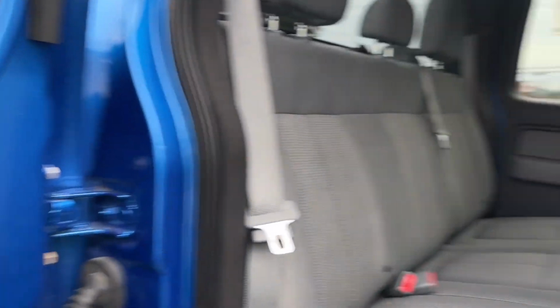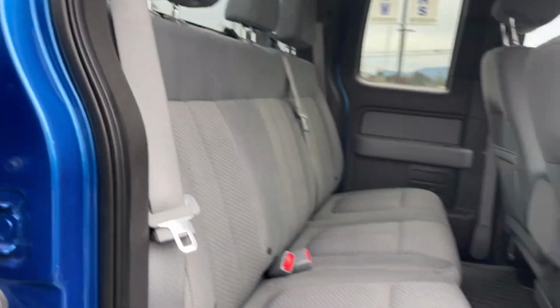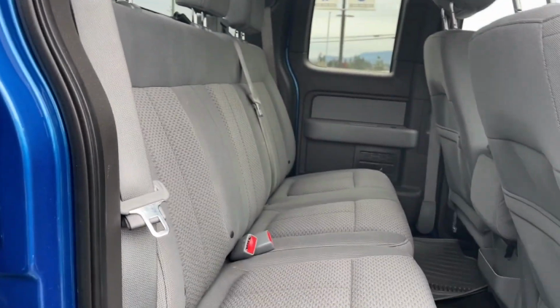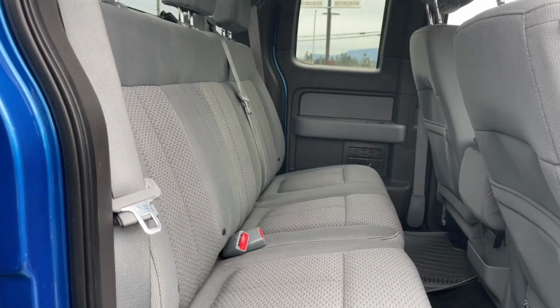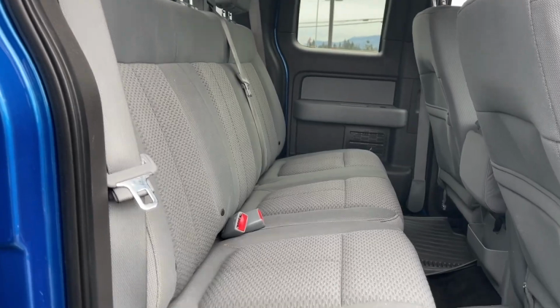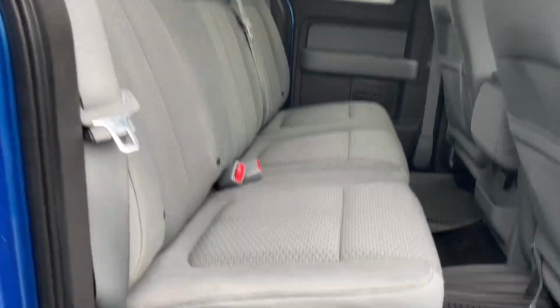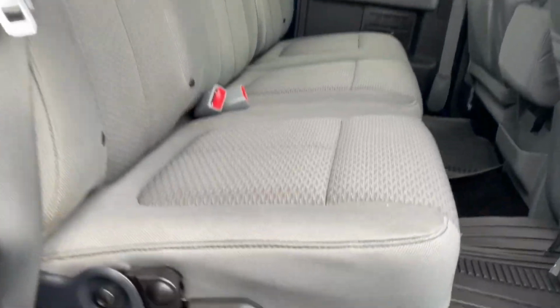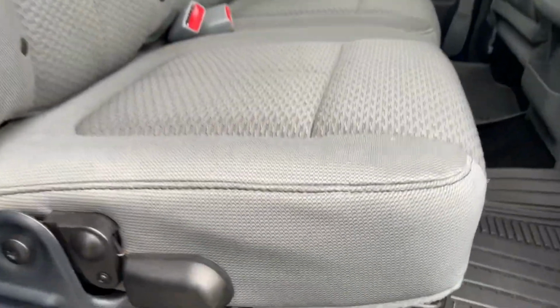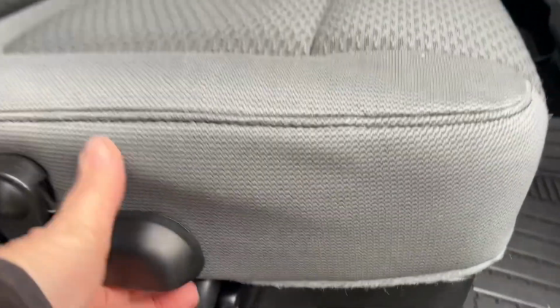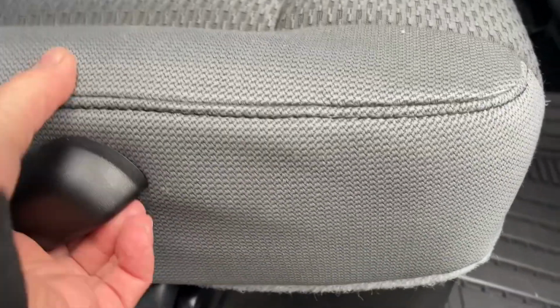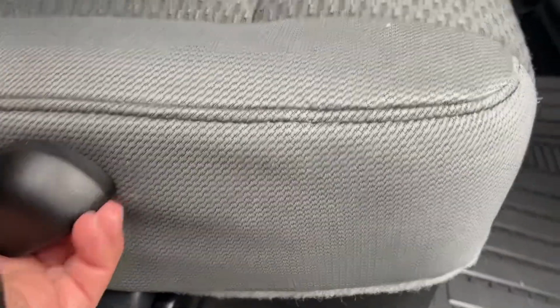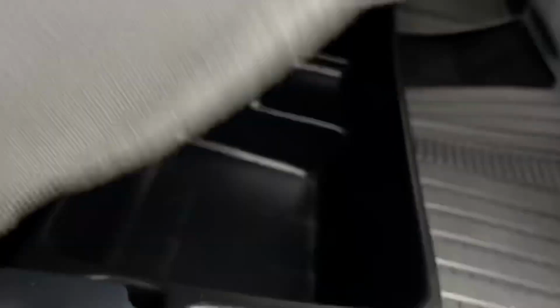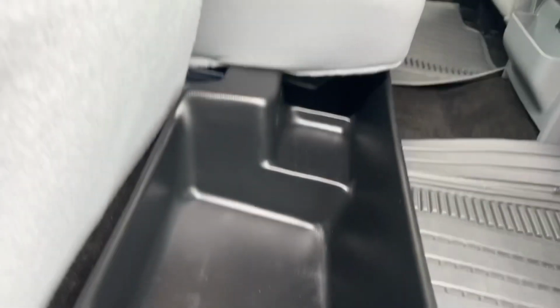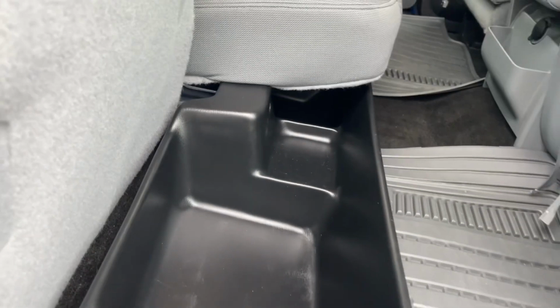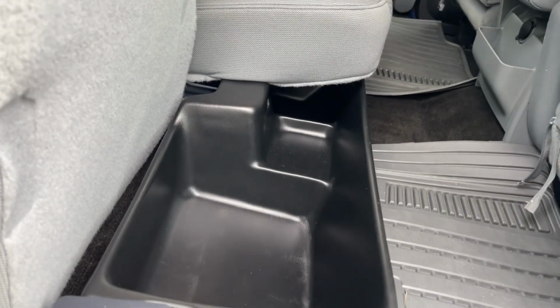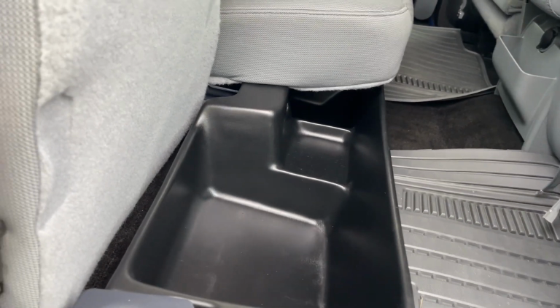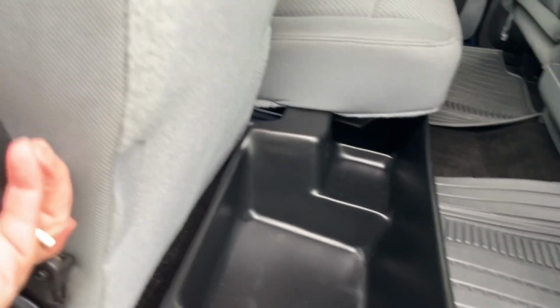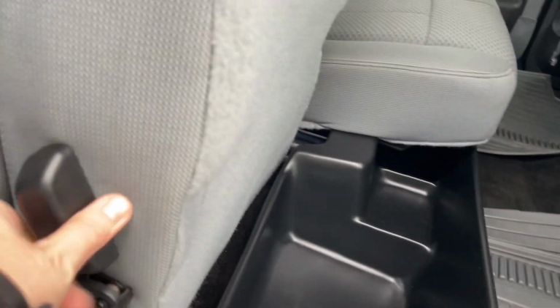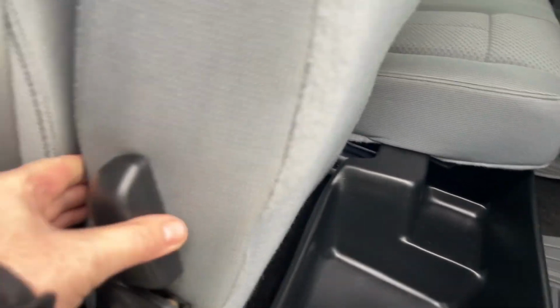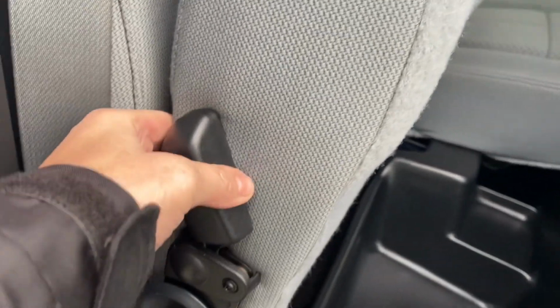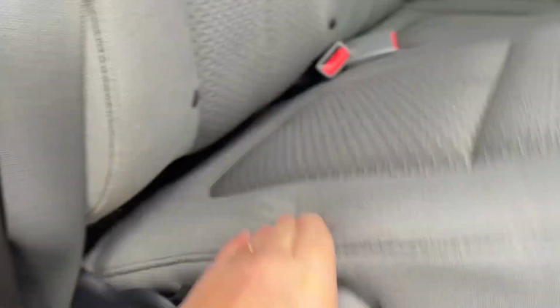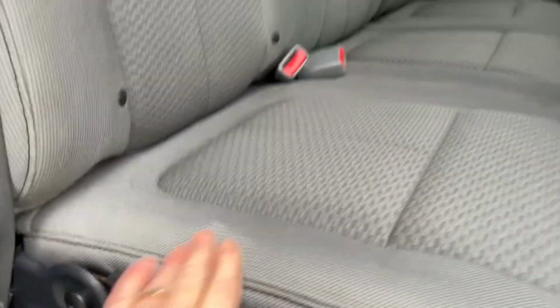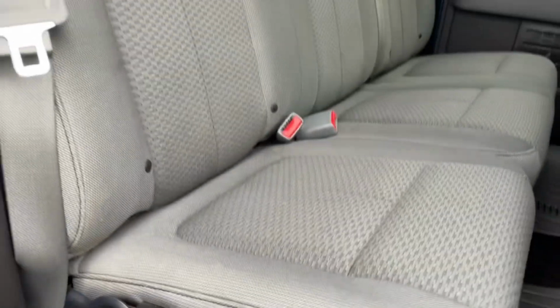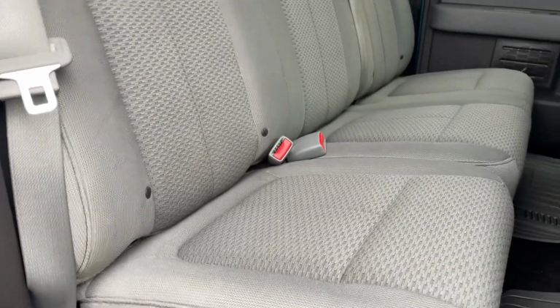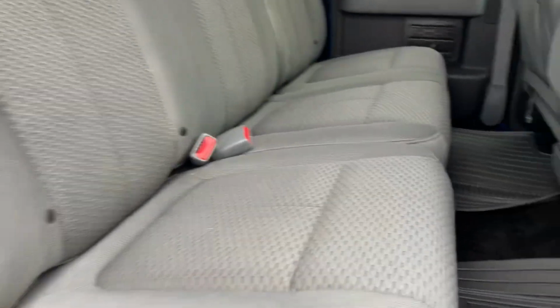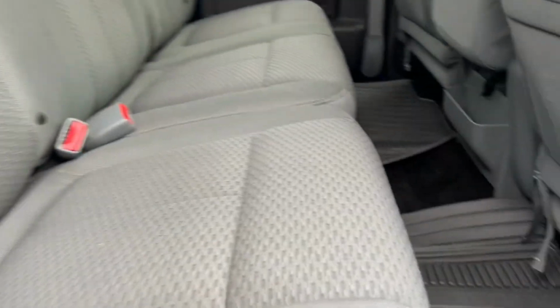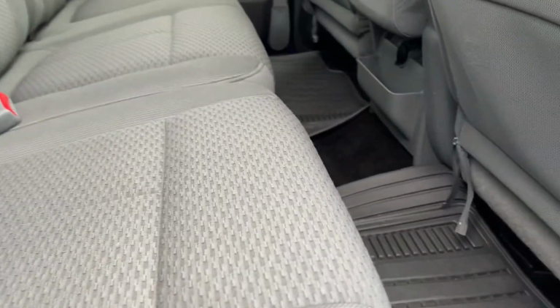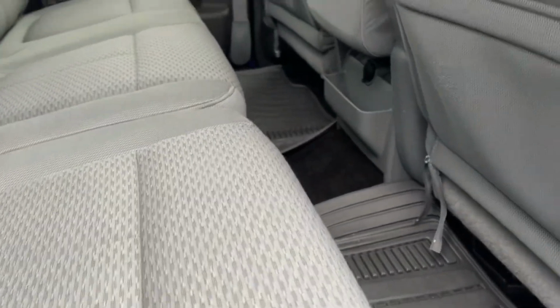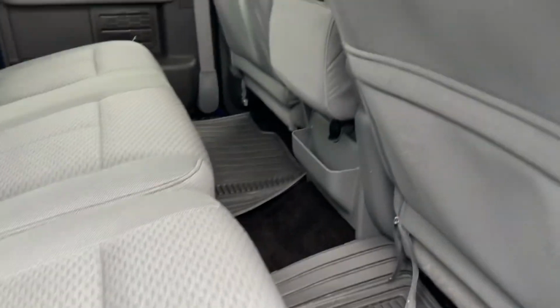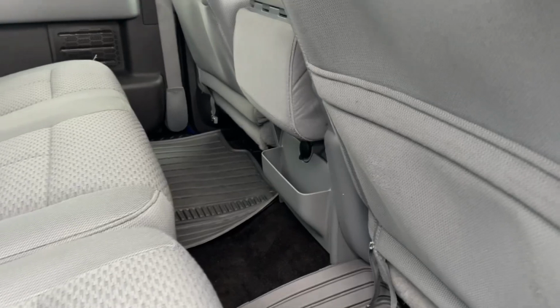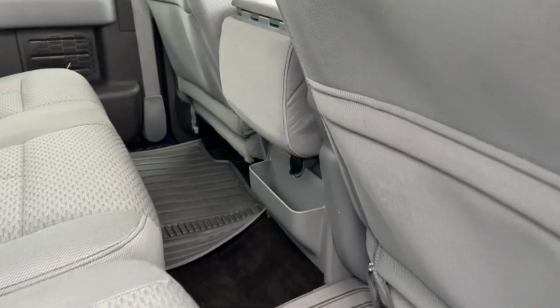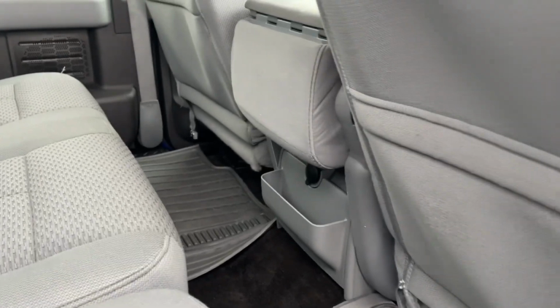There's seating for three in the back with a 60-40 split. Simply lift the lever and you can lift up the seat — there's a nice little bin underneath. Just press the lever again and it'll come right down. You have all-weather mats on the floor and some pockets on the back of the front seat.